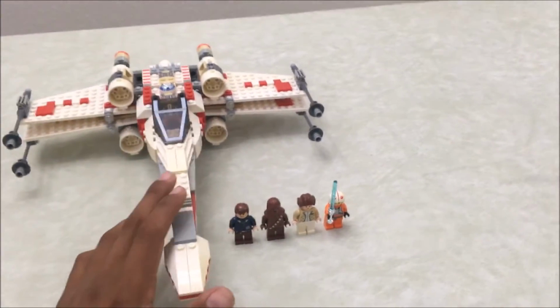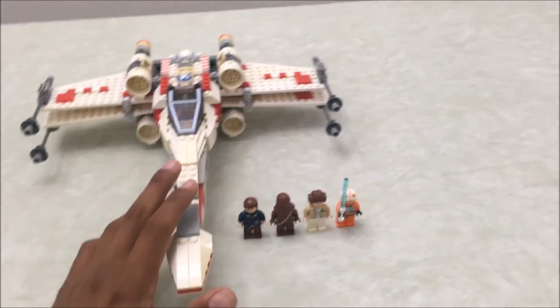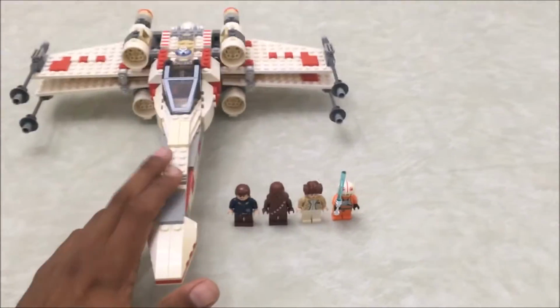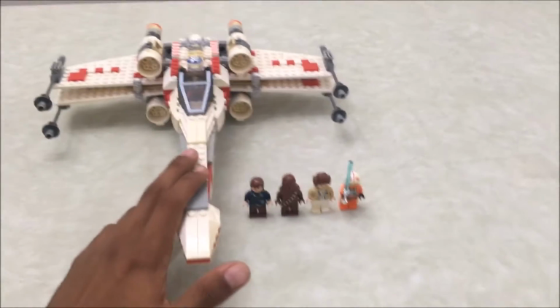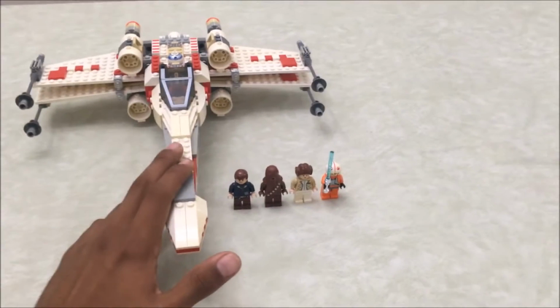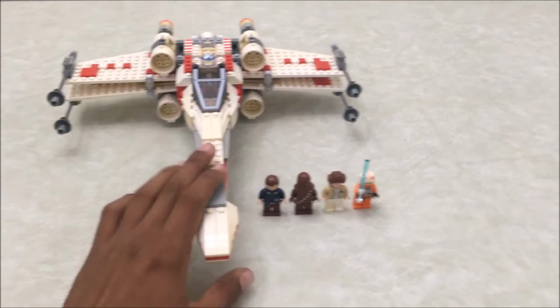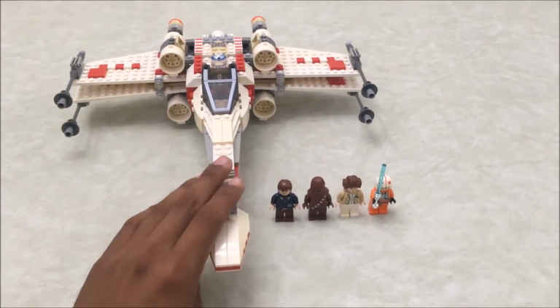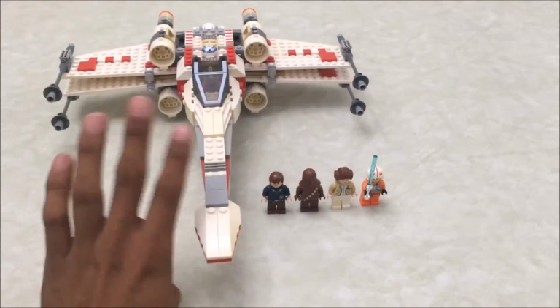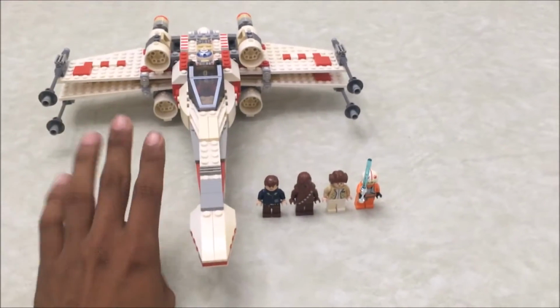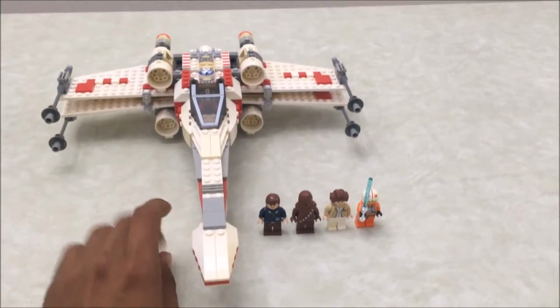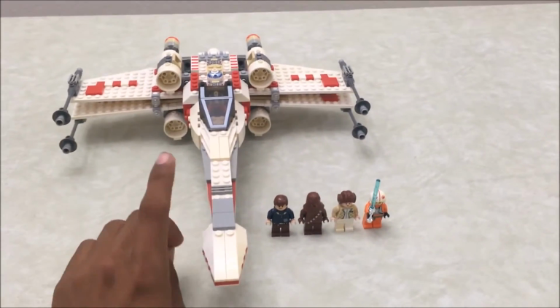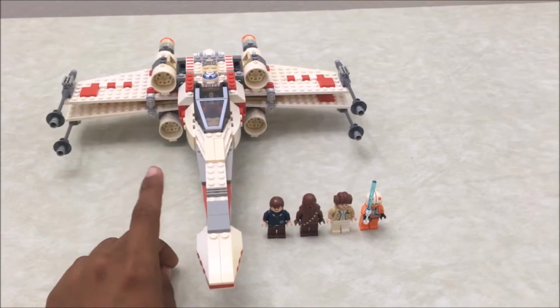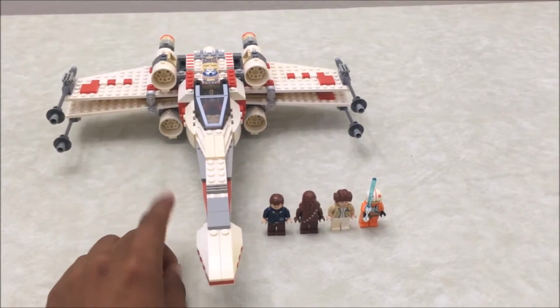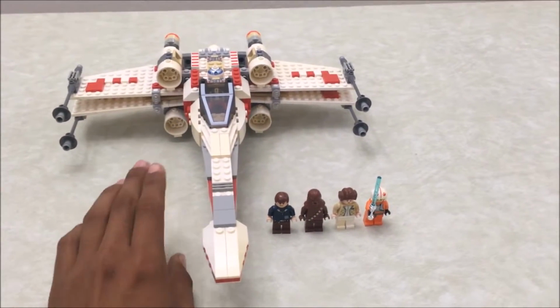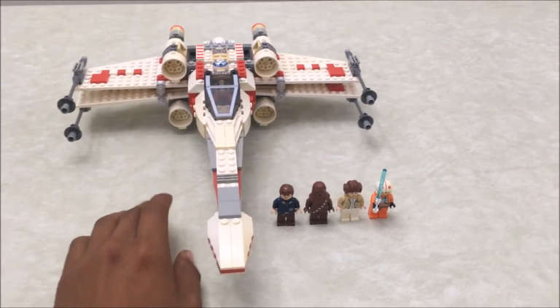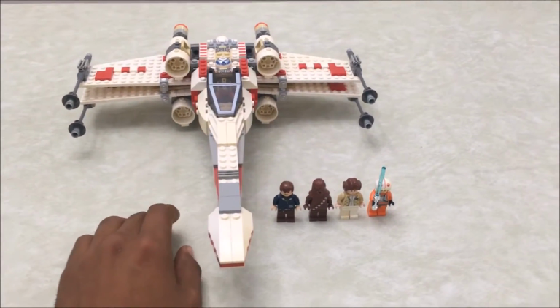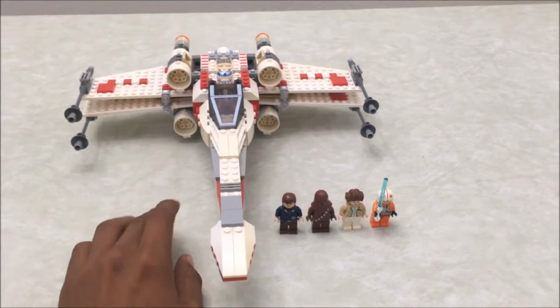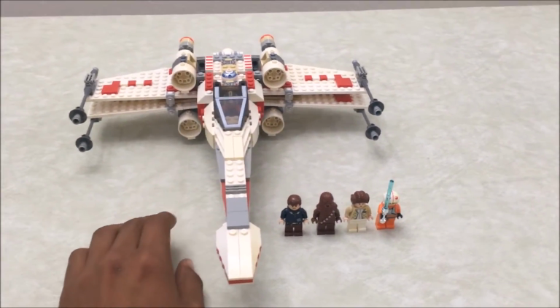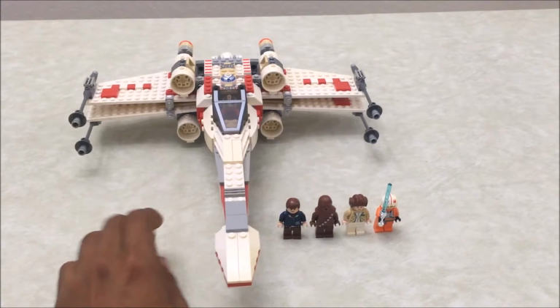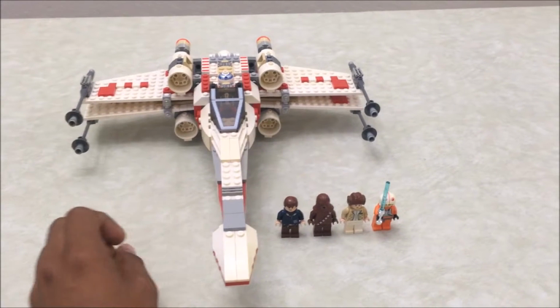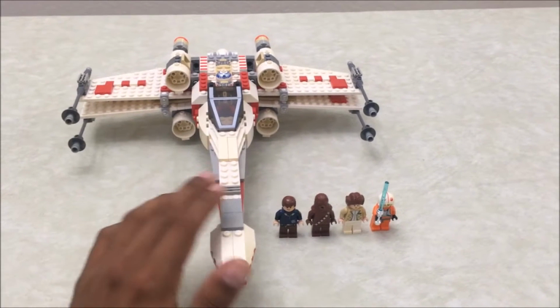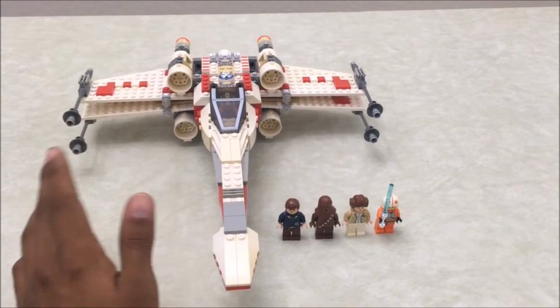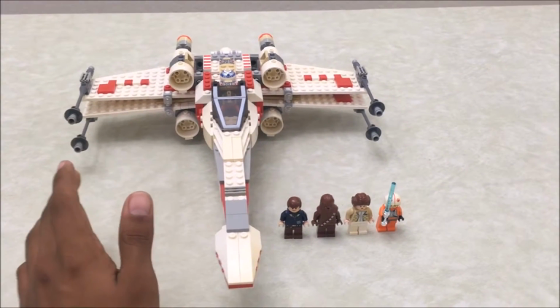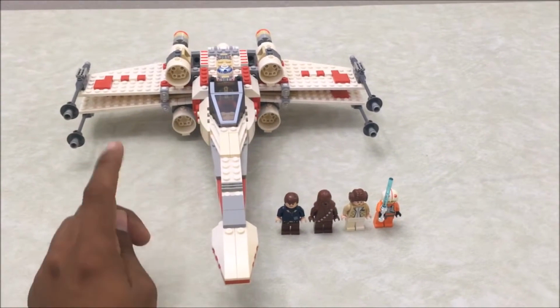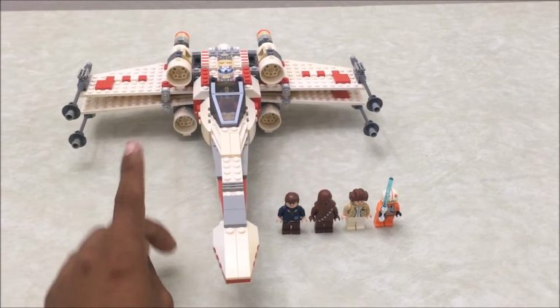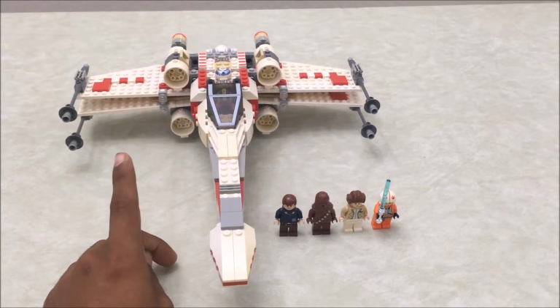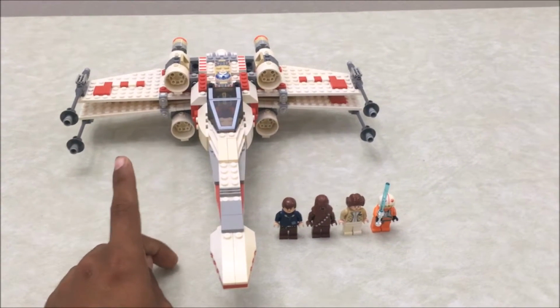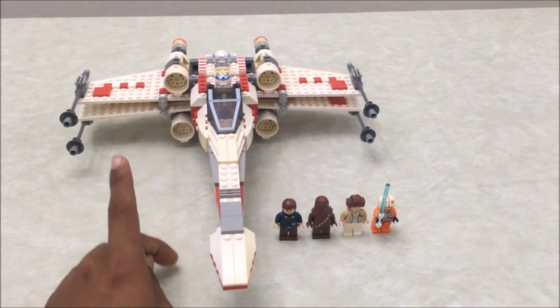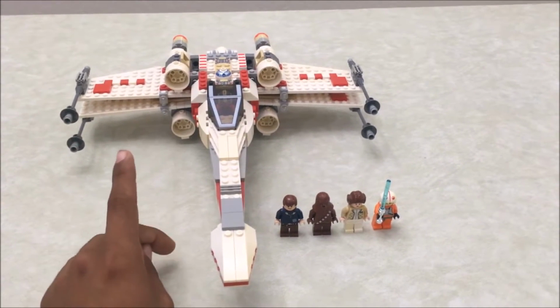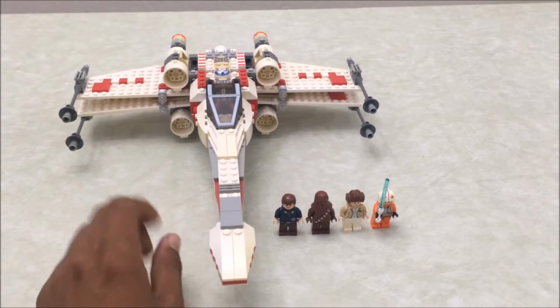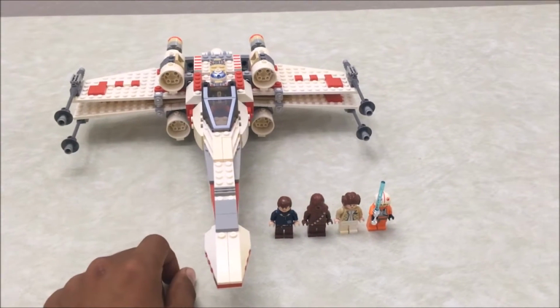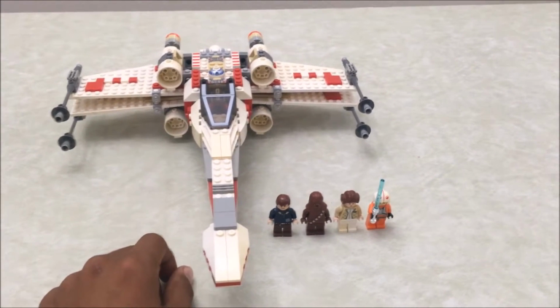This is the fourth out of seven X-Wings that have come out. I'll be posting pictures of all the X-Wings along with the dates they were released so you guys can see them all.